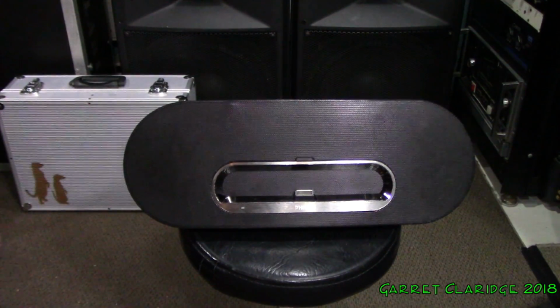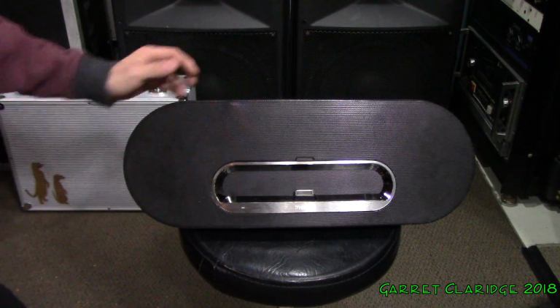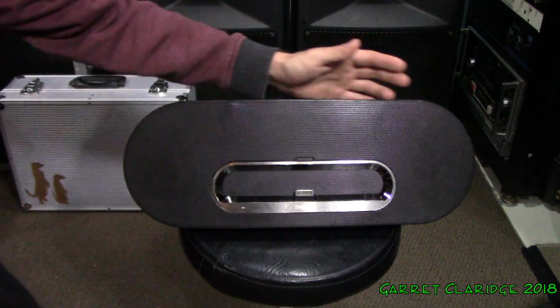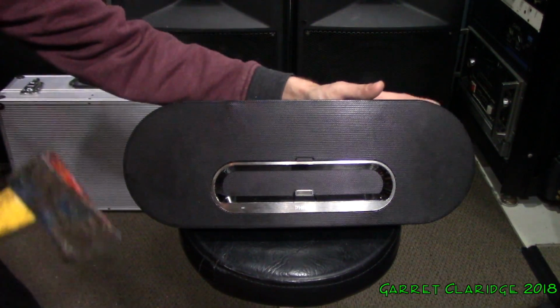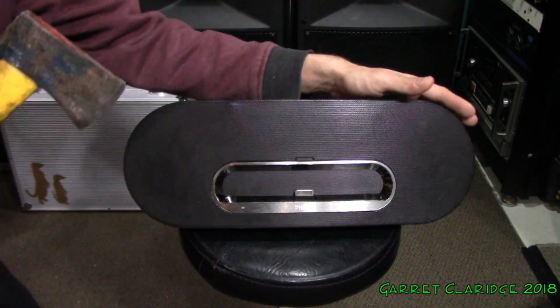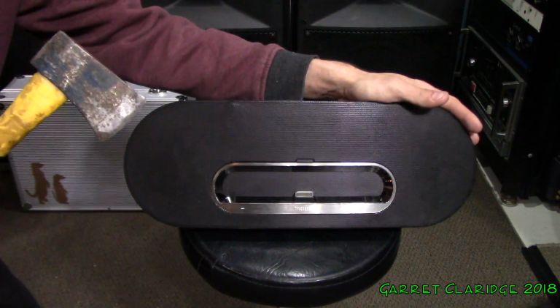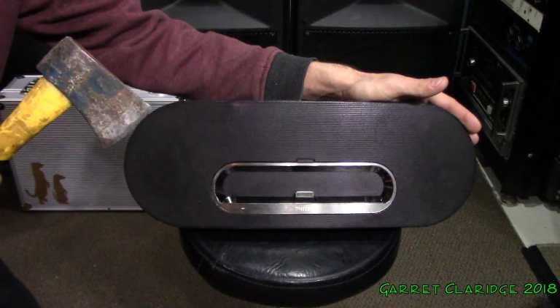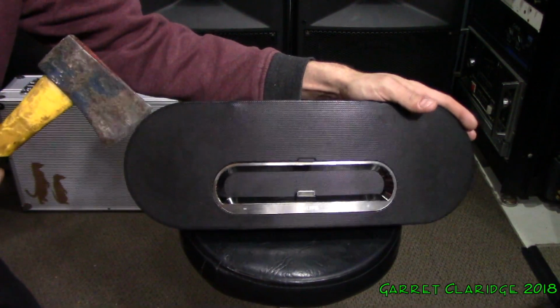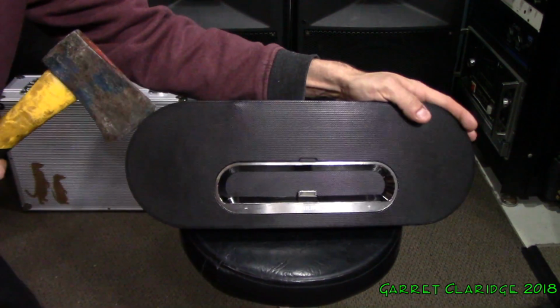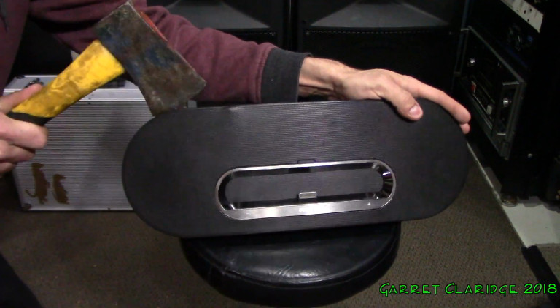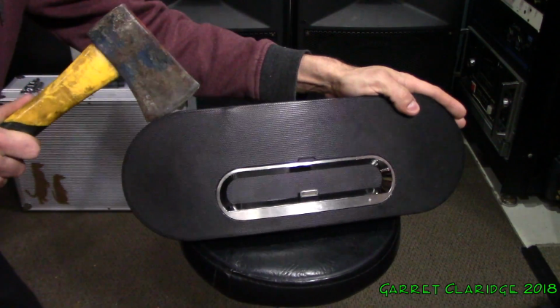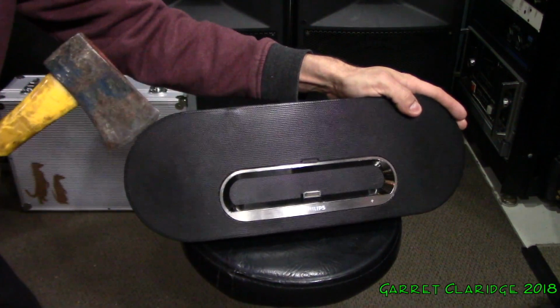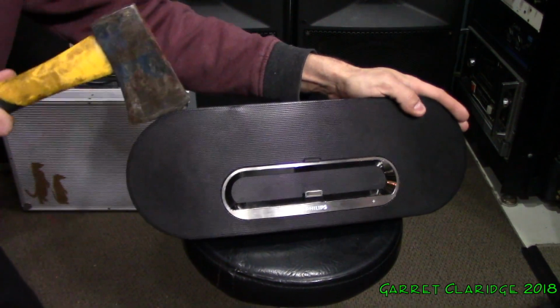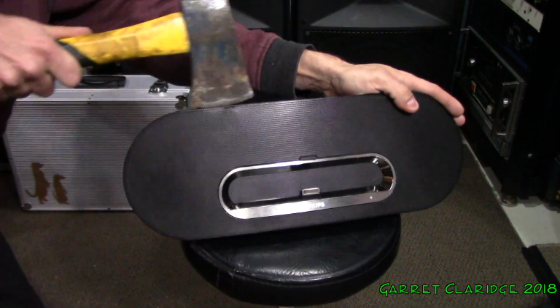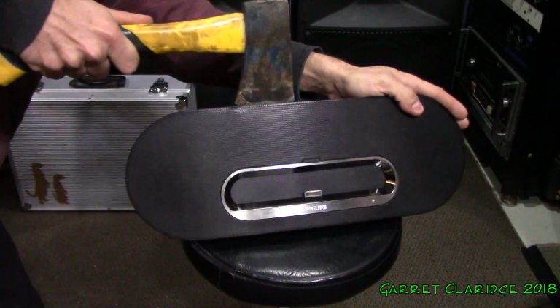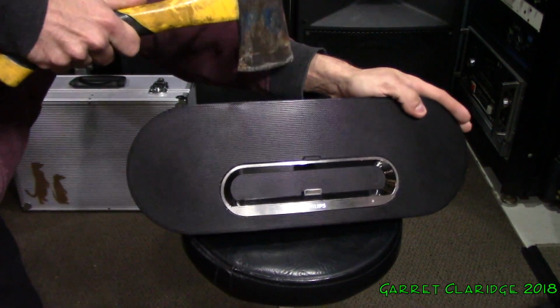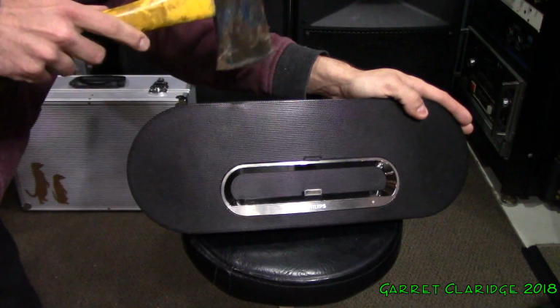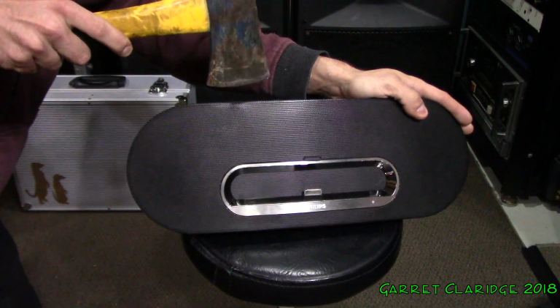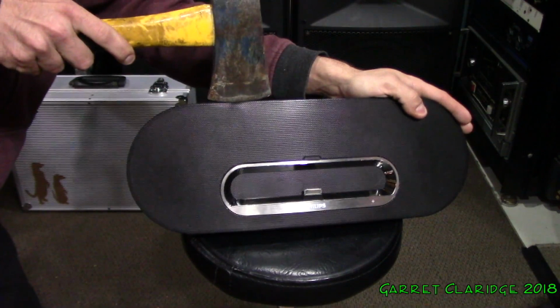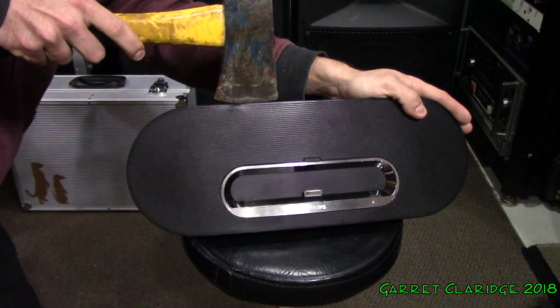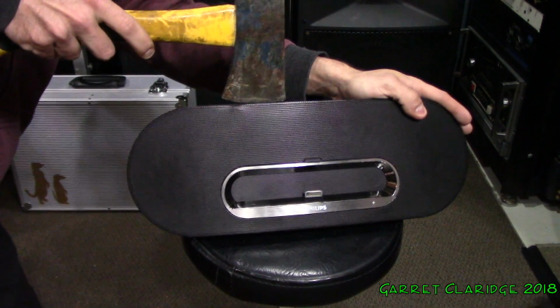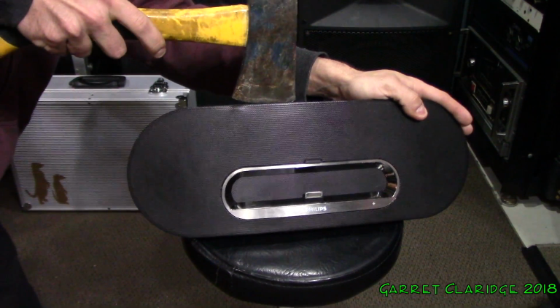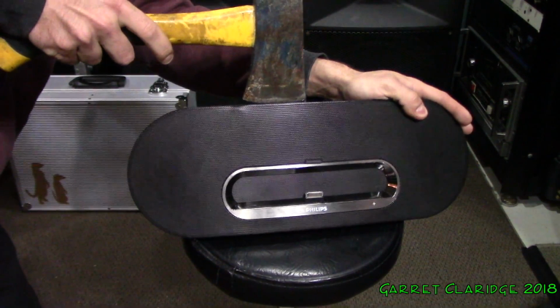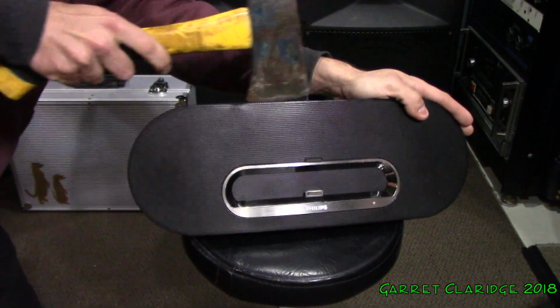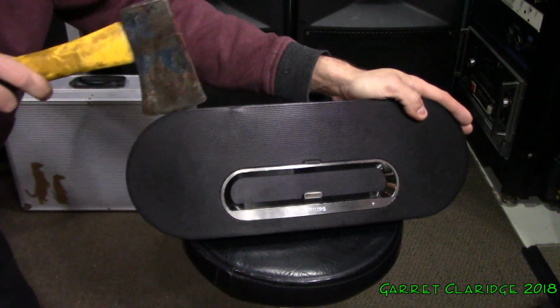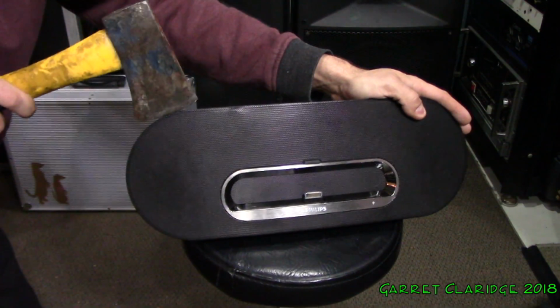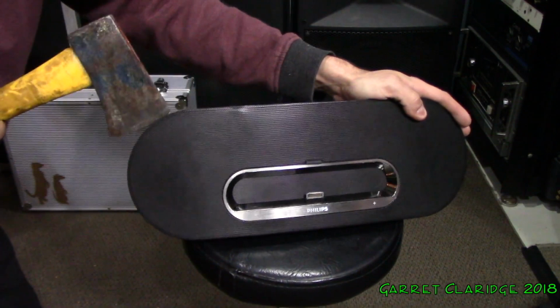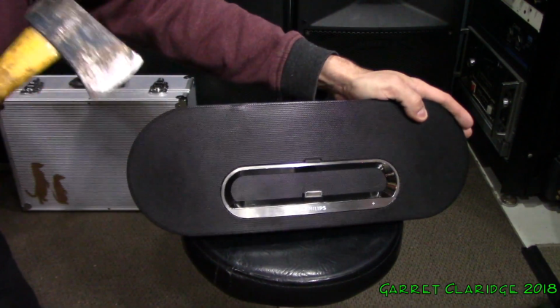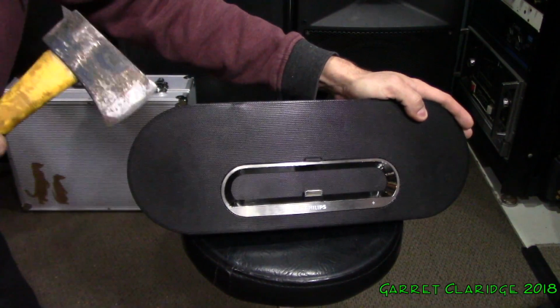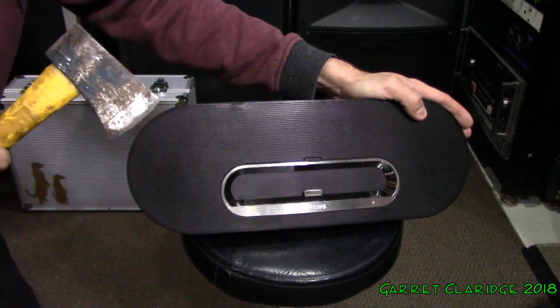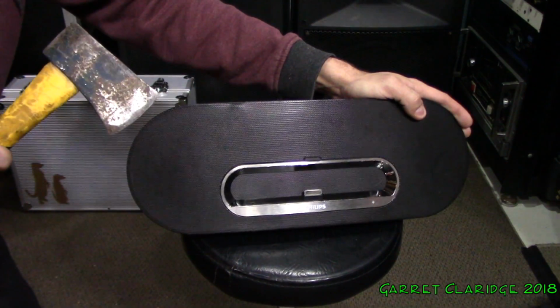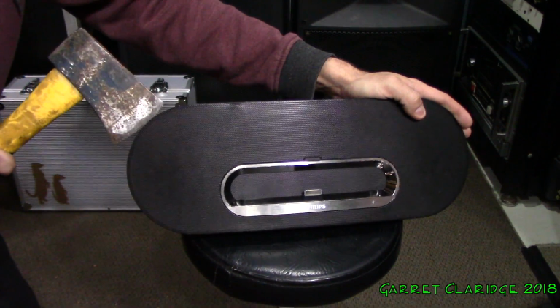I'm going to see if I can get the speaker drivers out. I'd like to see if I can salvage them. Let's see what we can do with them.